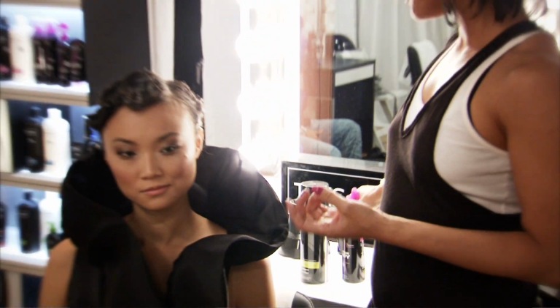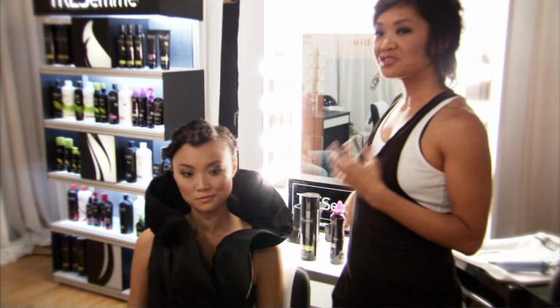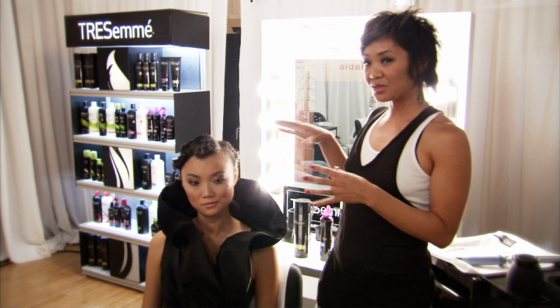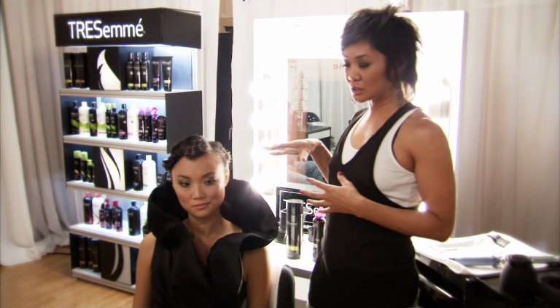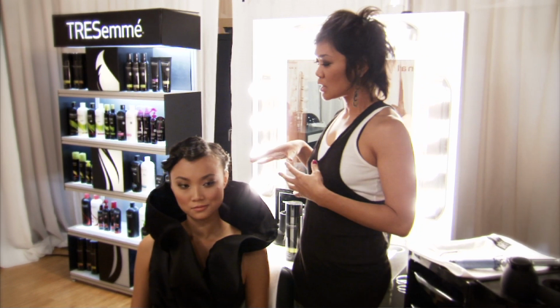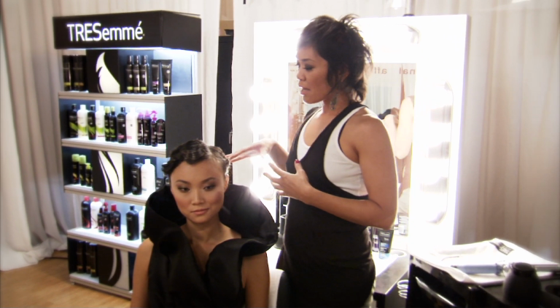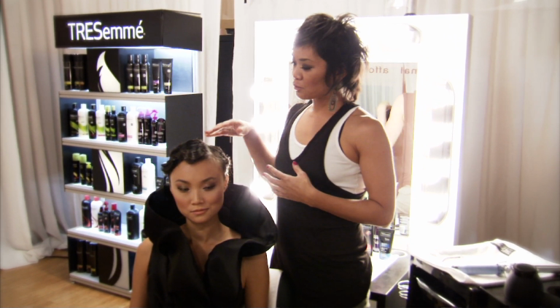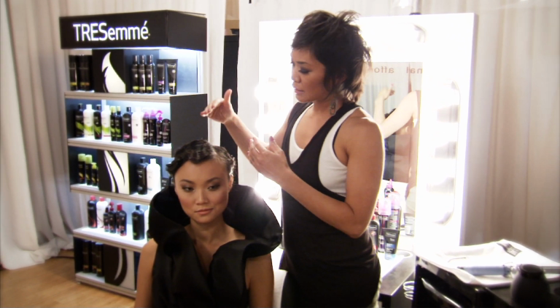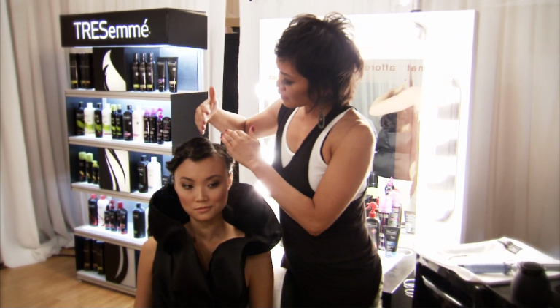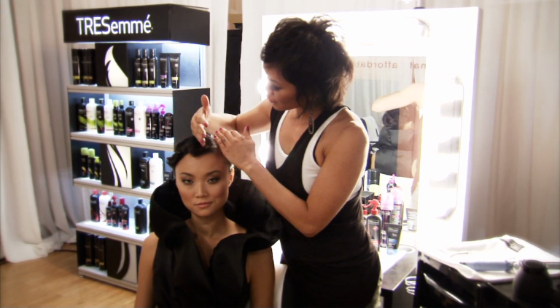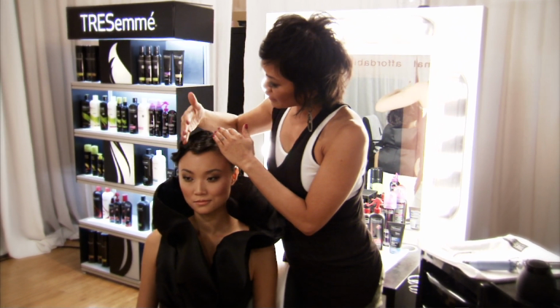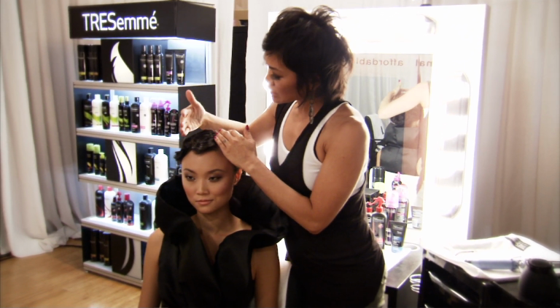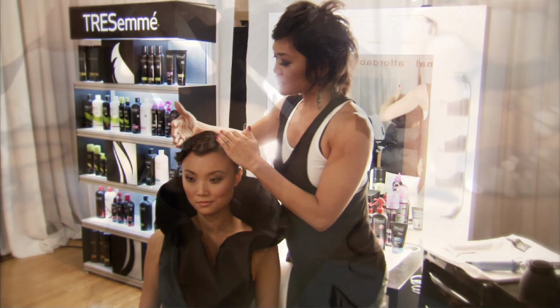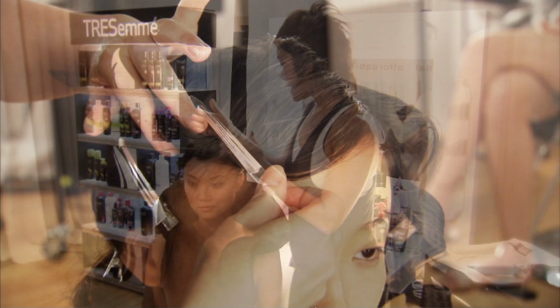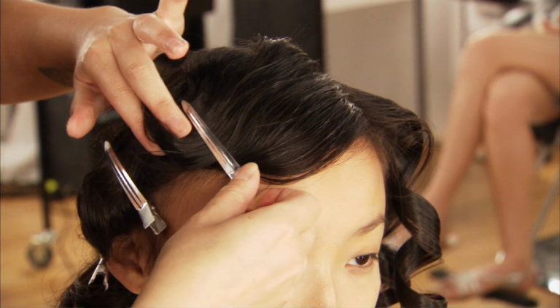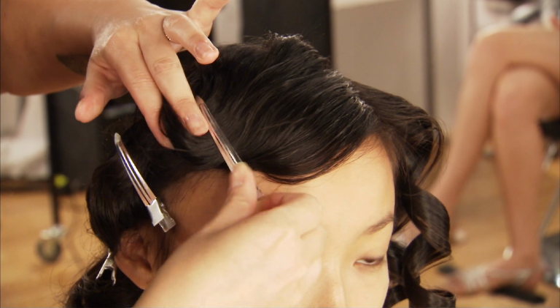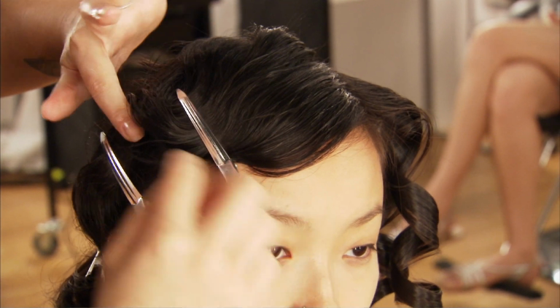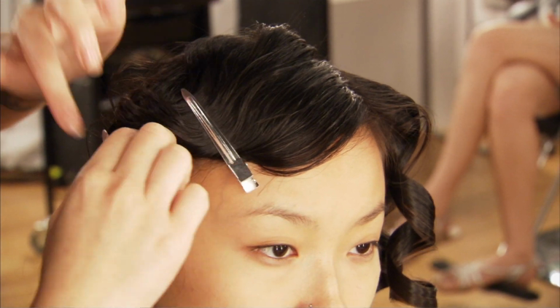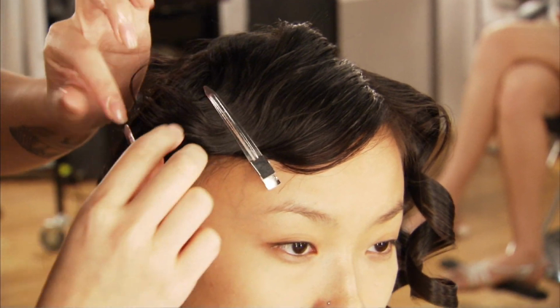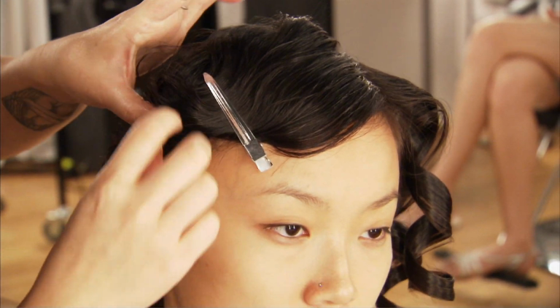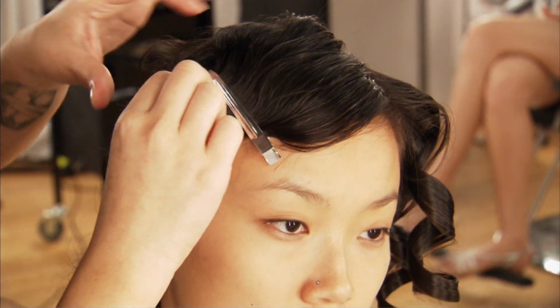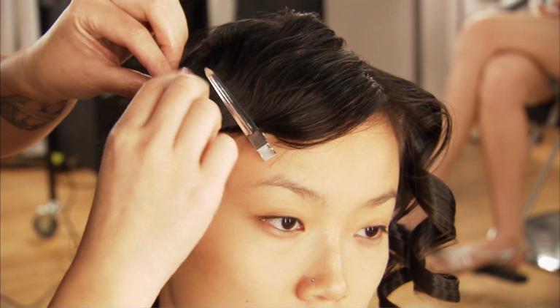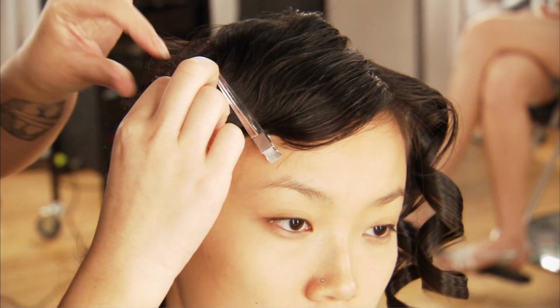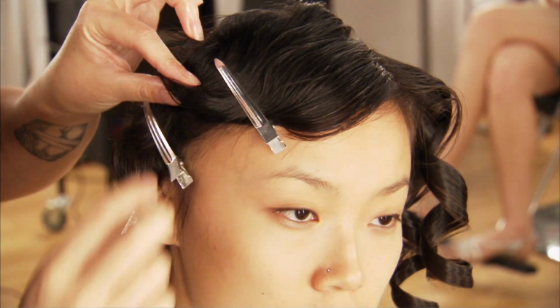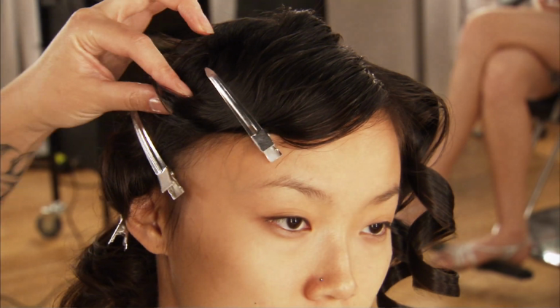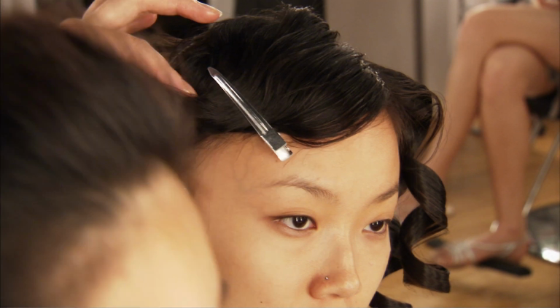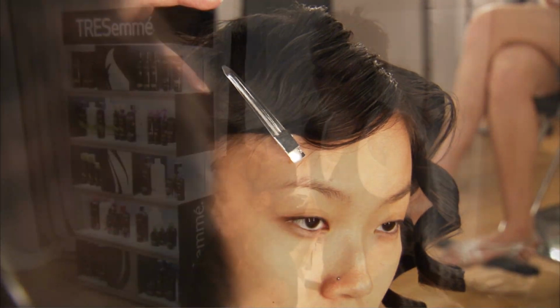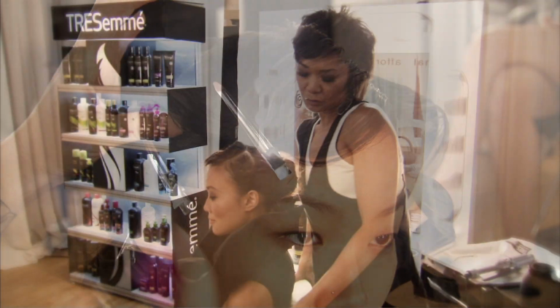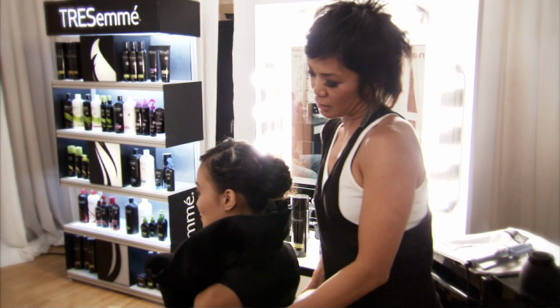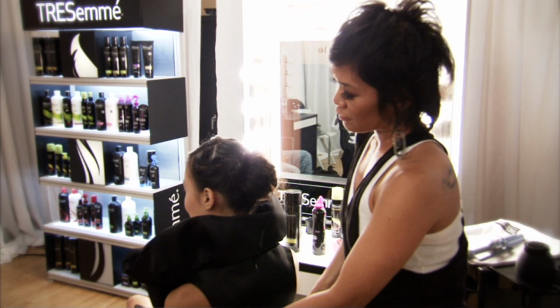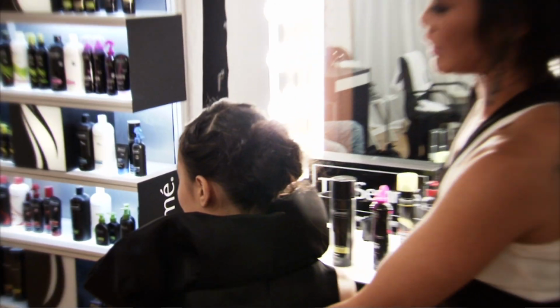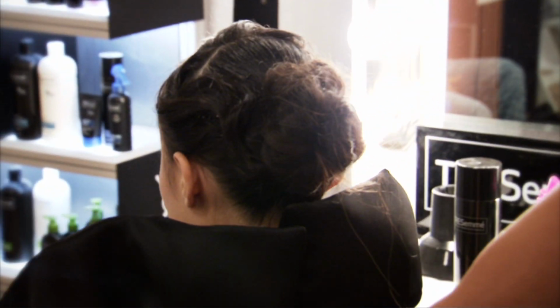We rough dried that with our fingers and then we created these Marcel waves using a one-inch iron and clipped them in with pins, let that cool down, then we pulled everything back into a disheveled bun right above the occipital.